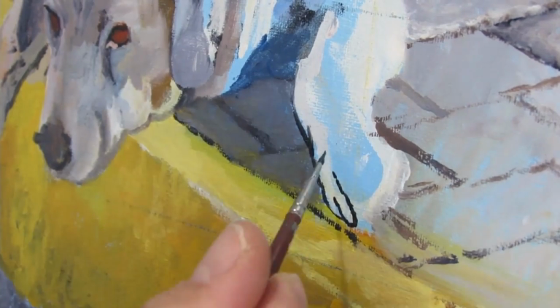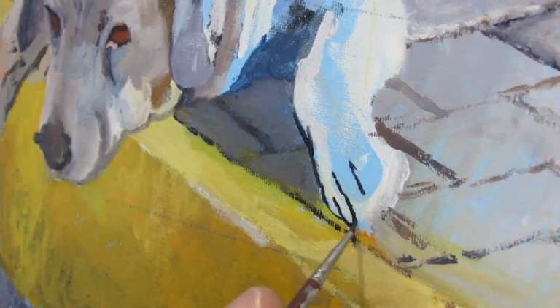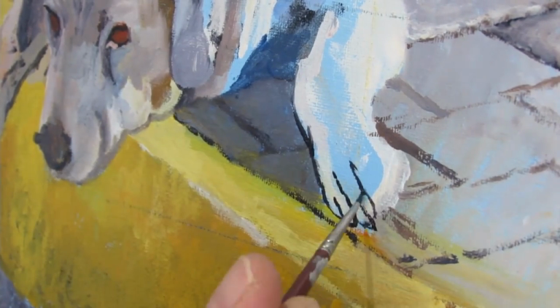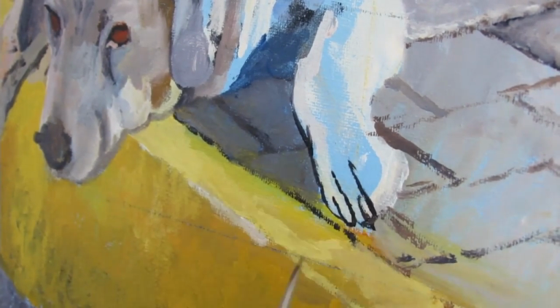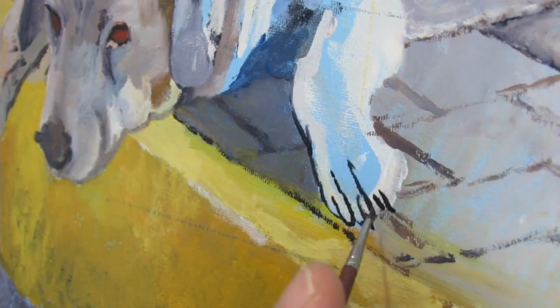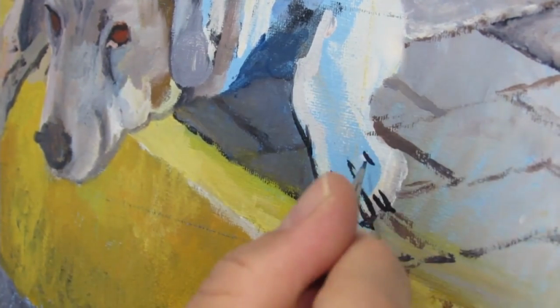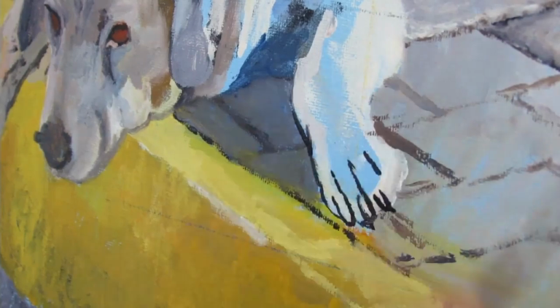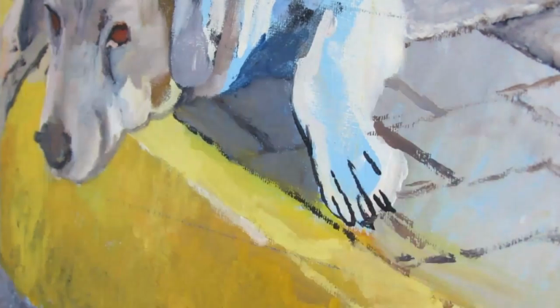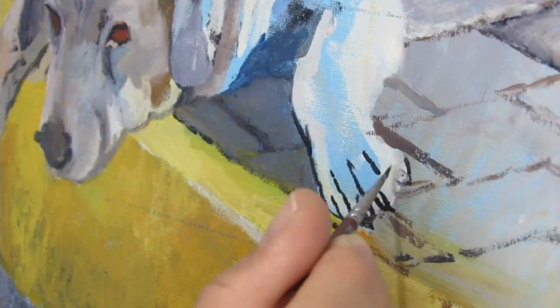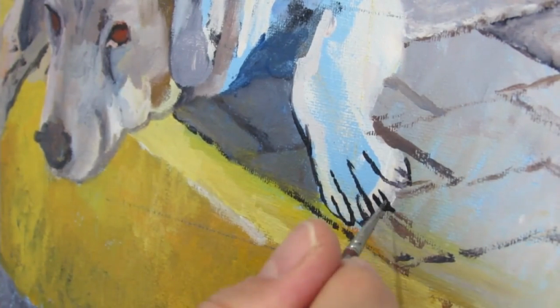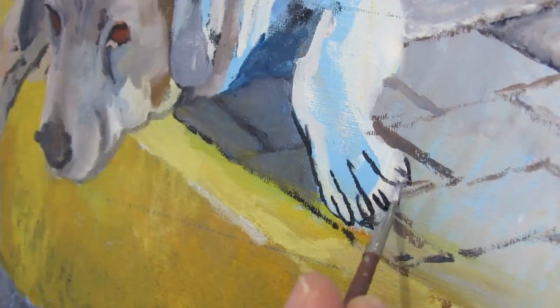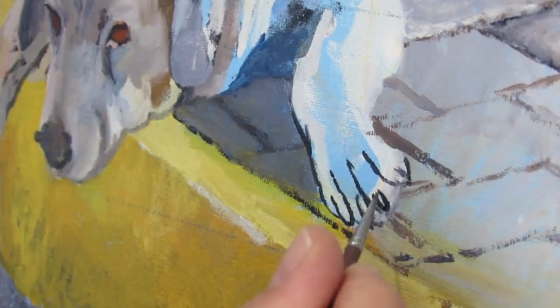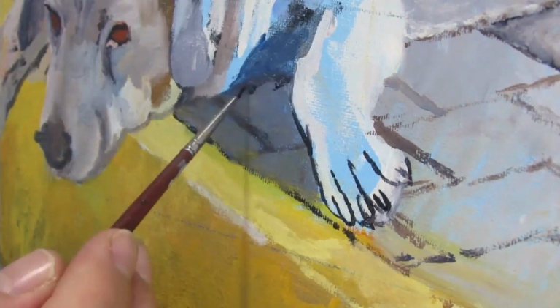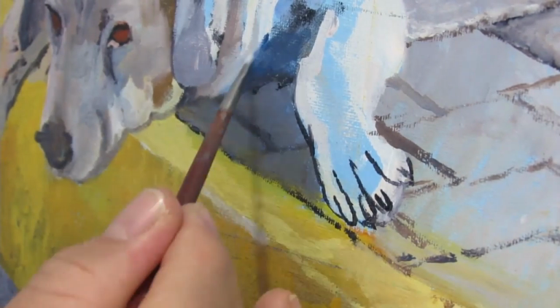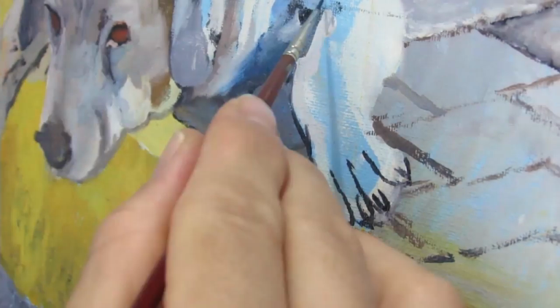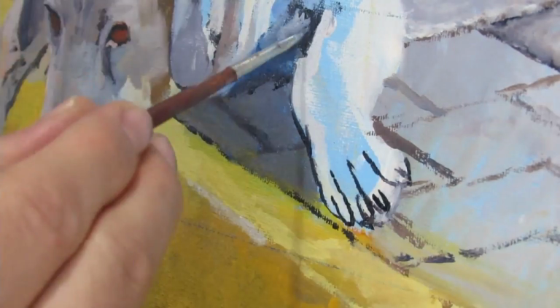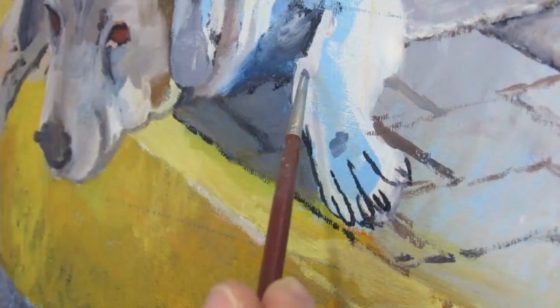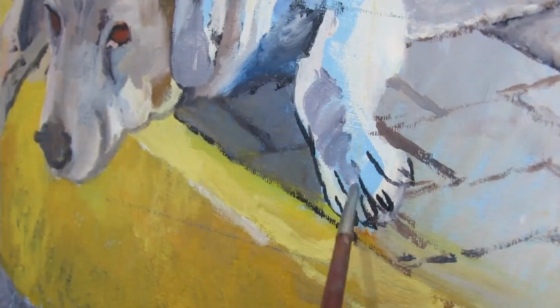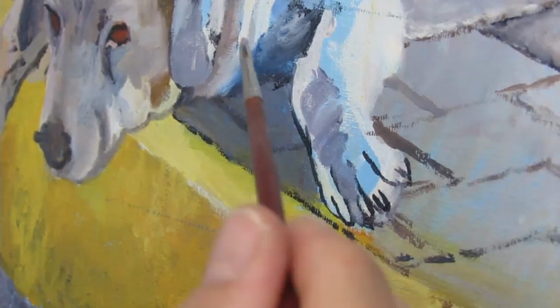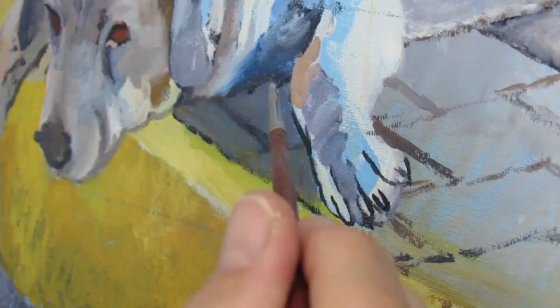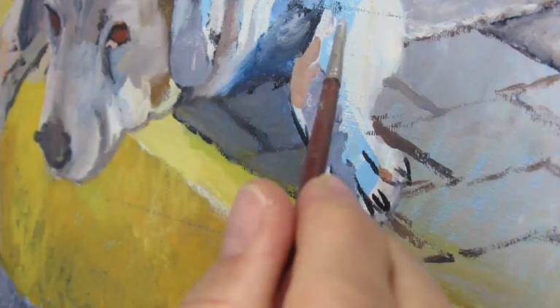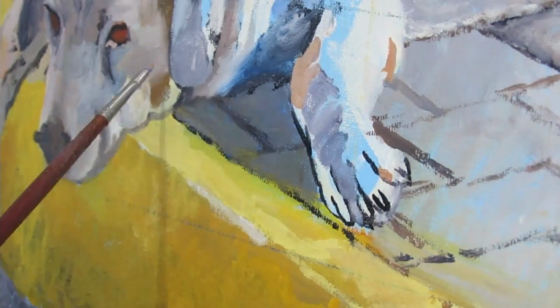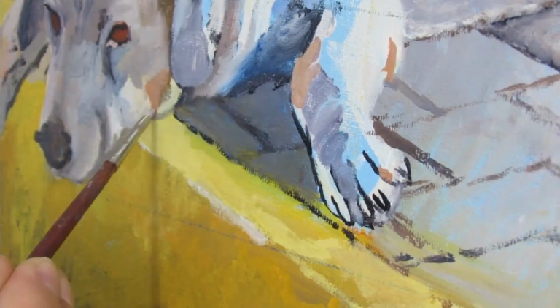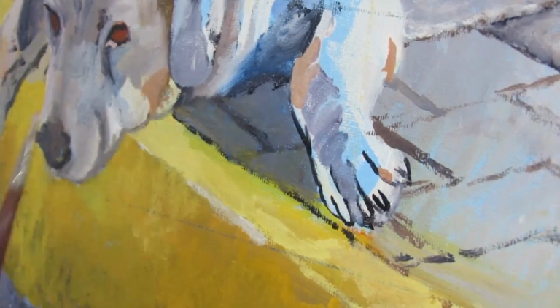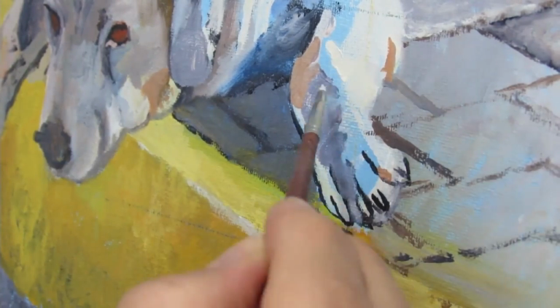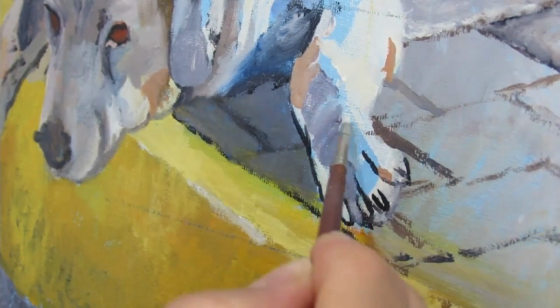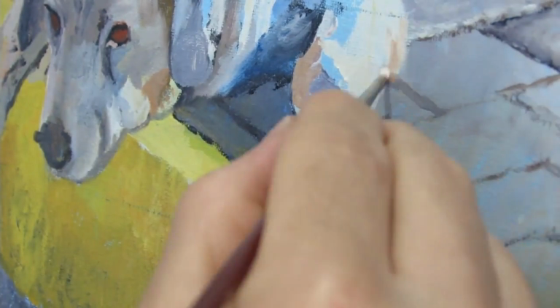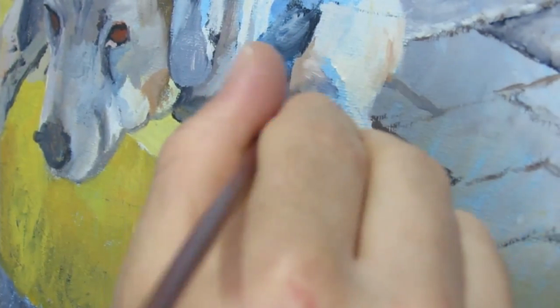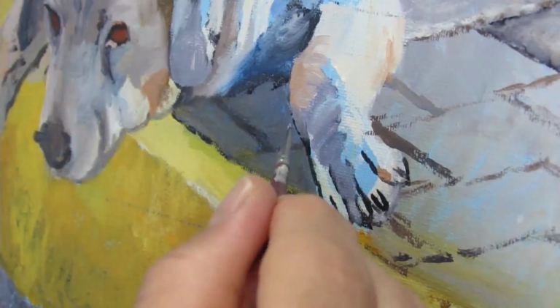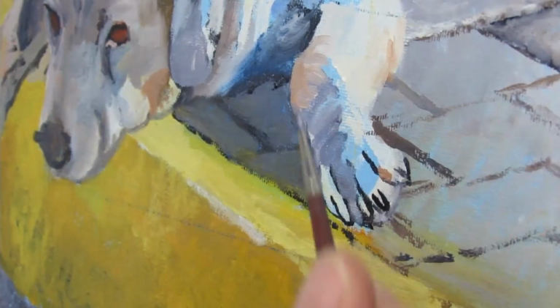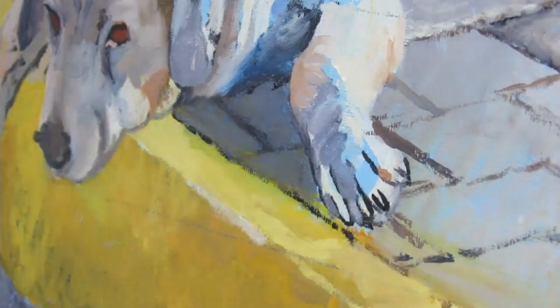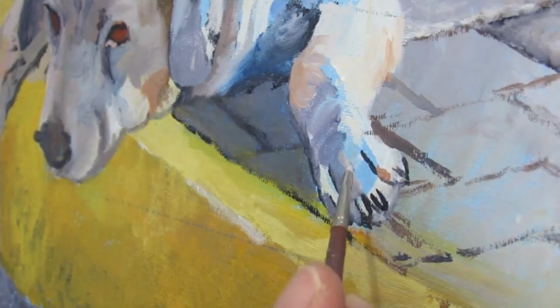I thought the paws are going to be very important, so I spent time detailing them and laying out where the fingernails are going to be, because just like in a human portrait, hands will make or break your painting. Same goes for dogs in my honest opinion.